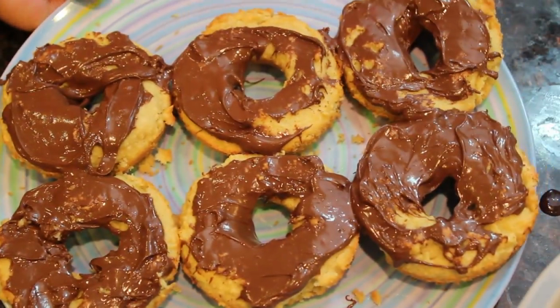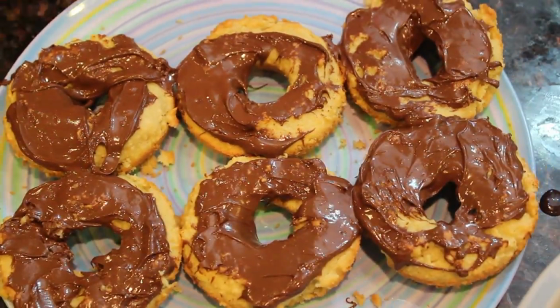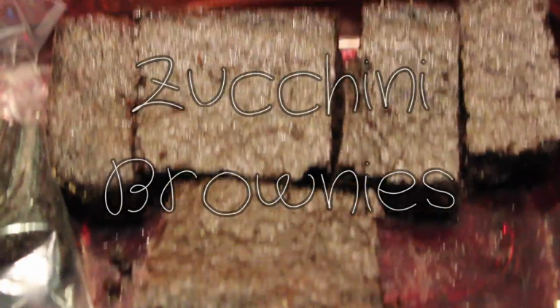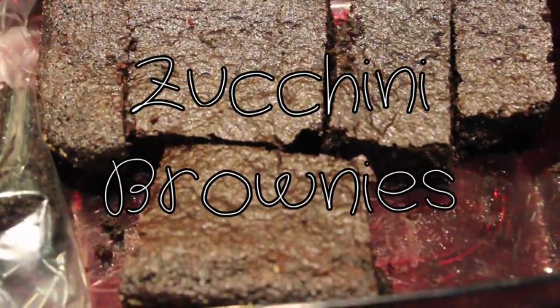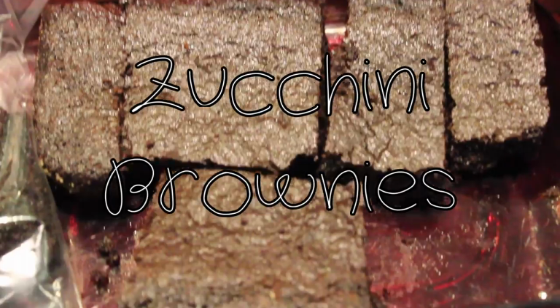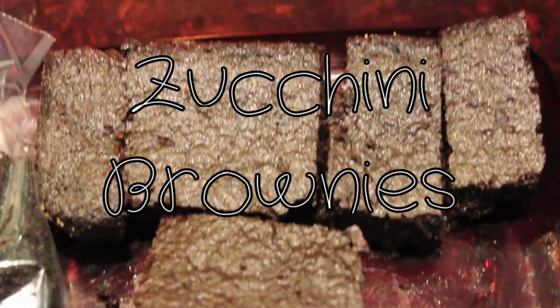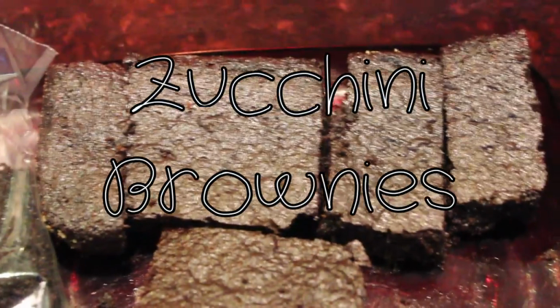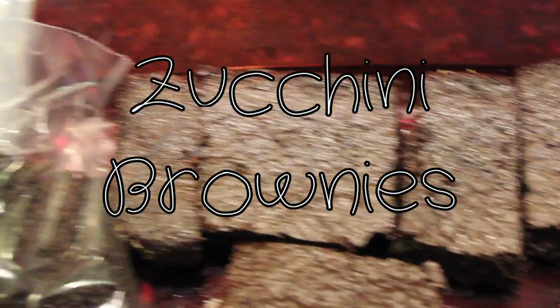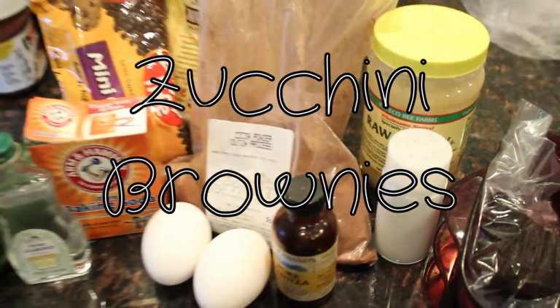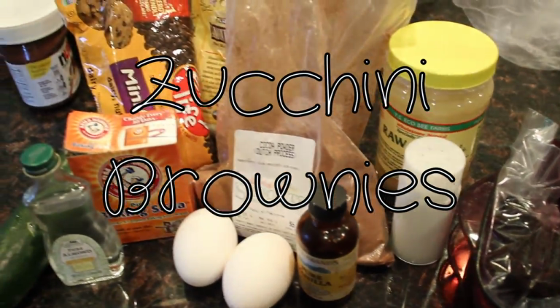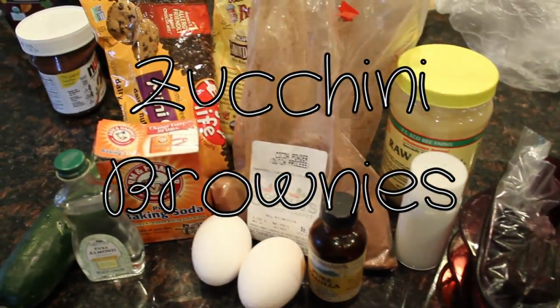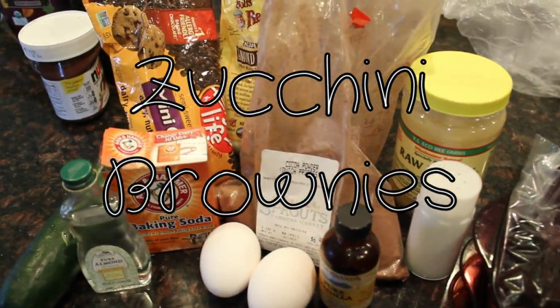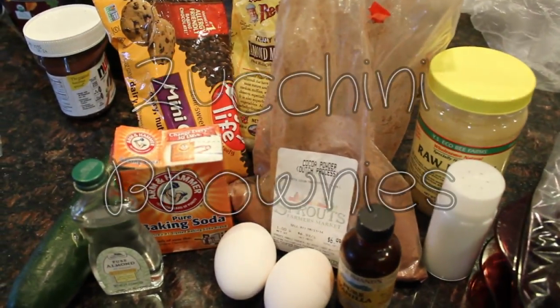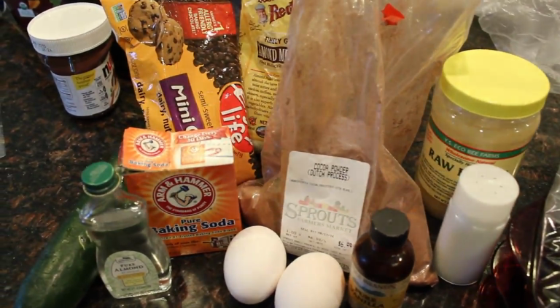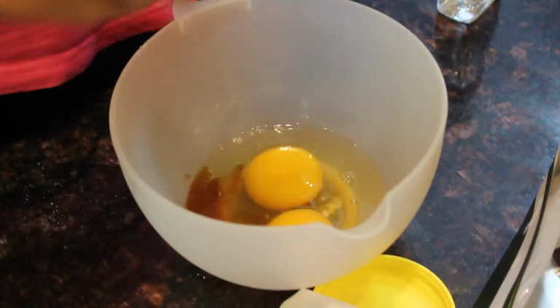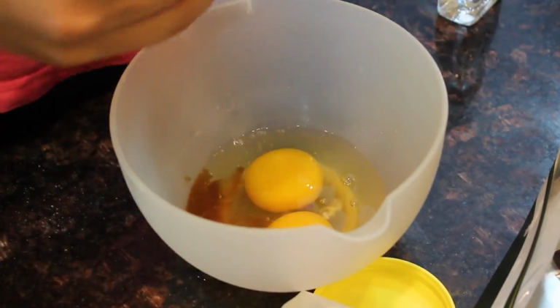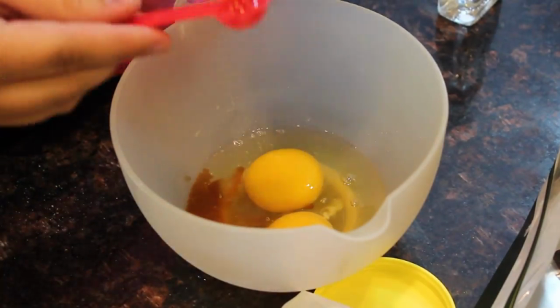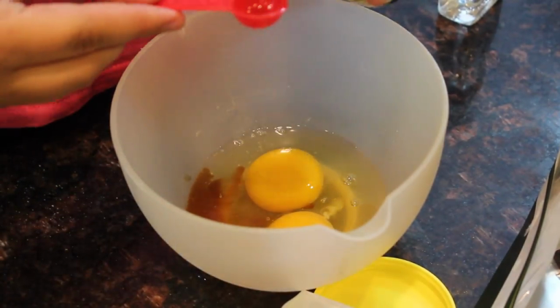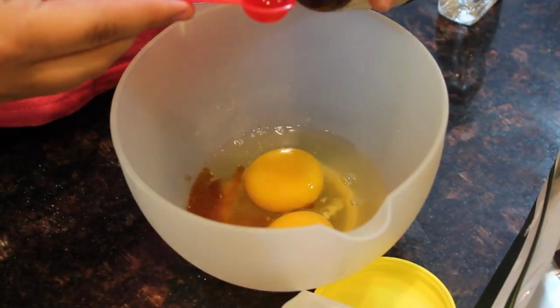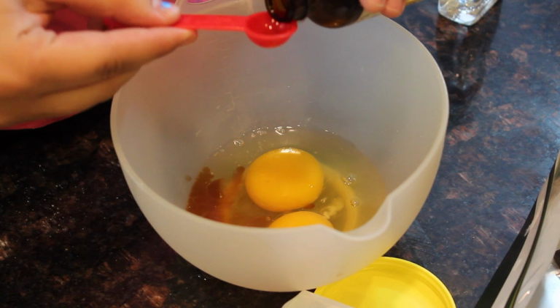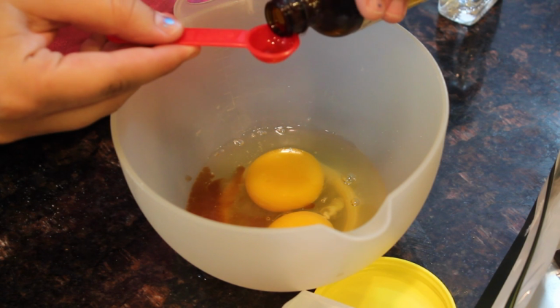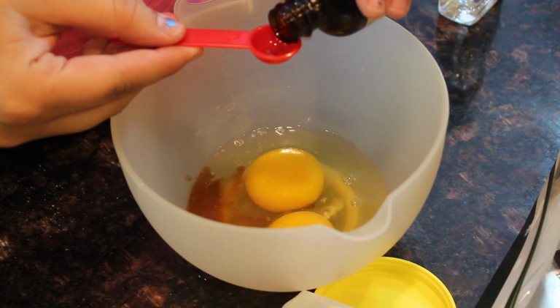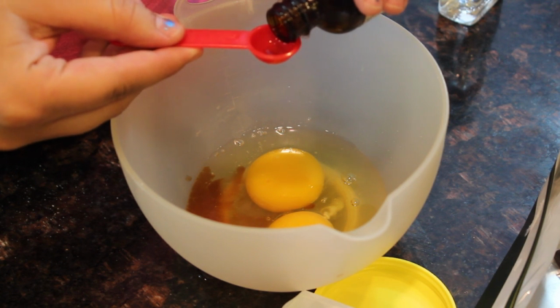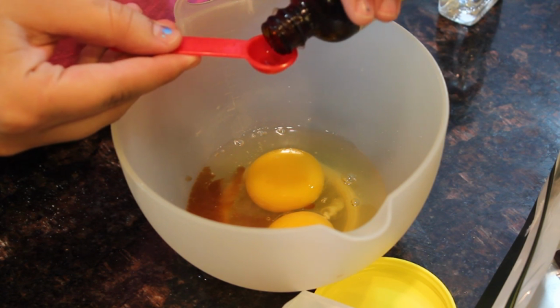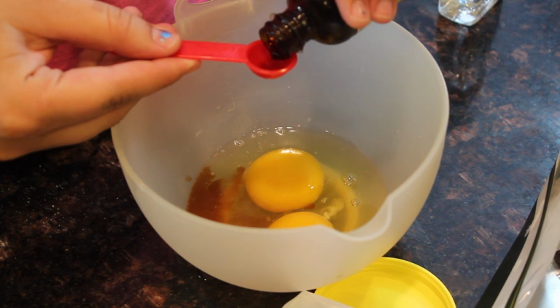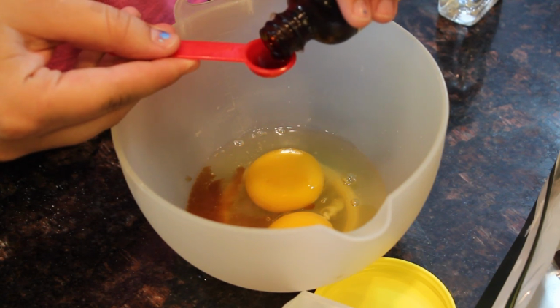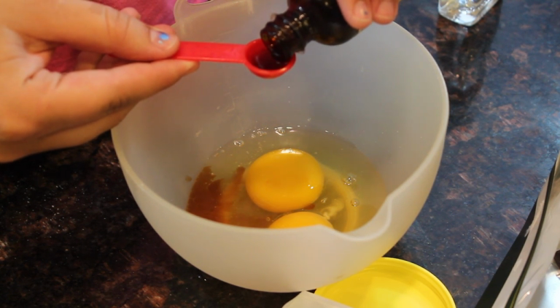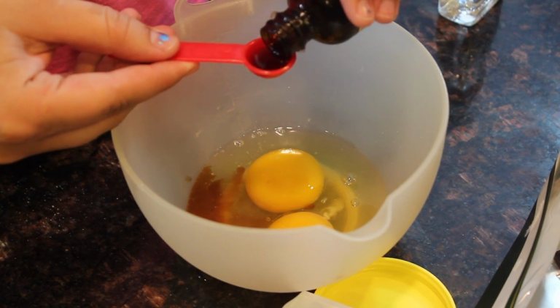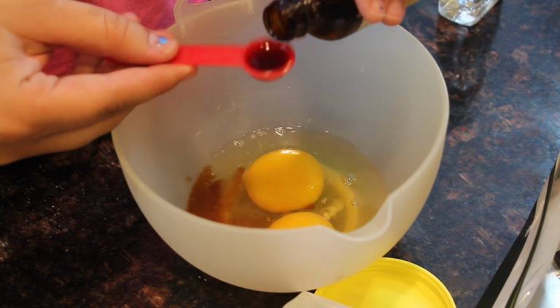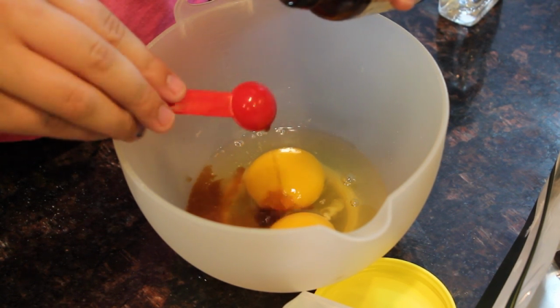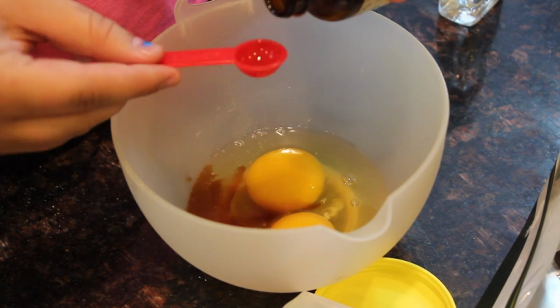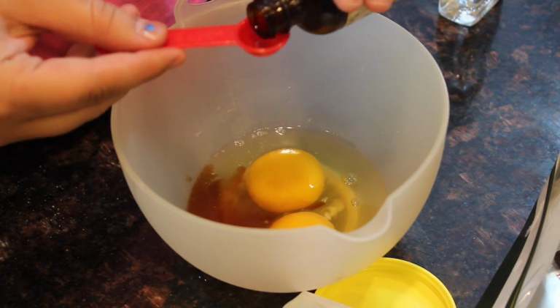Now we're going to move on to the zucchini brownies. These are my absolute favorite — if I had to pick out of all these recipes, this one is my favorite. I lost a lot of the footage for this one but here's what you need.